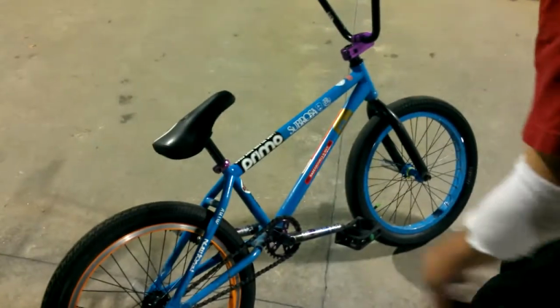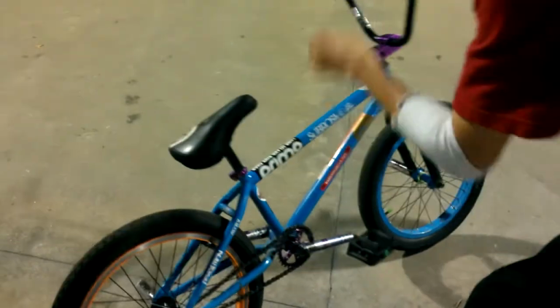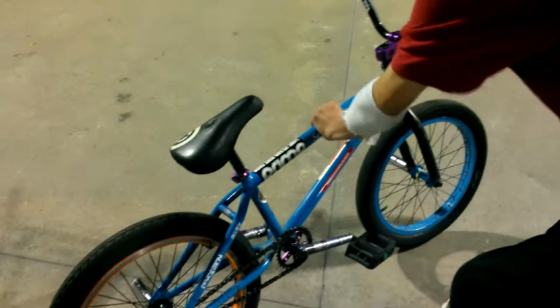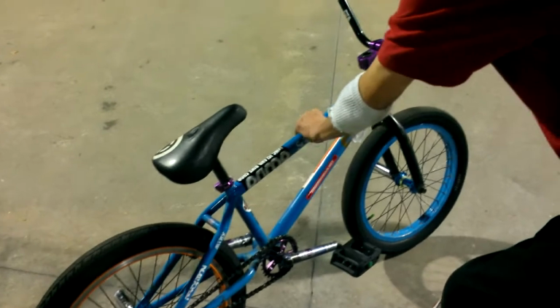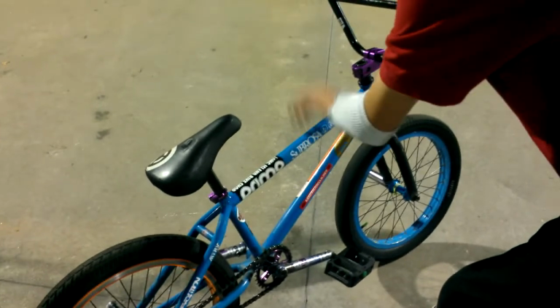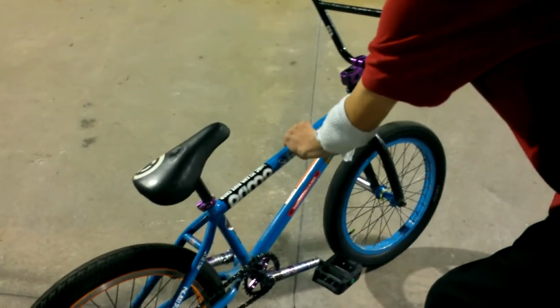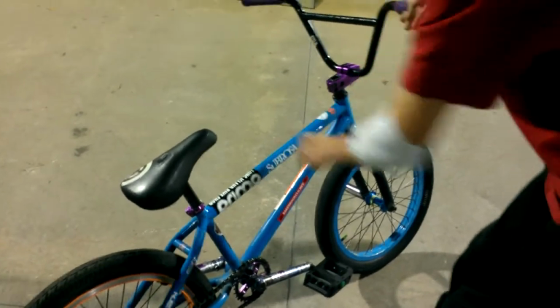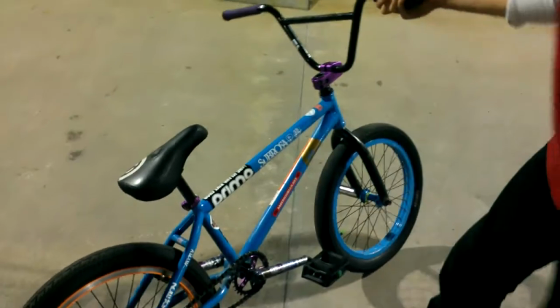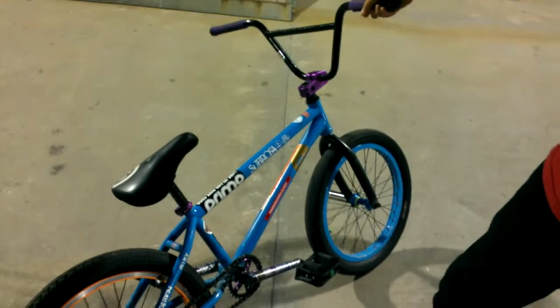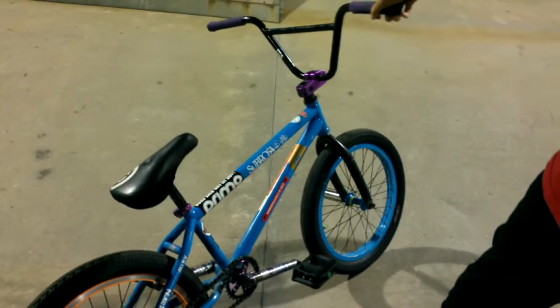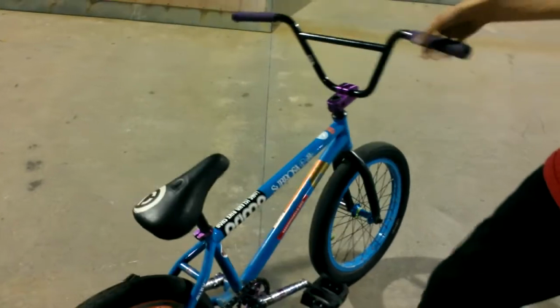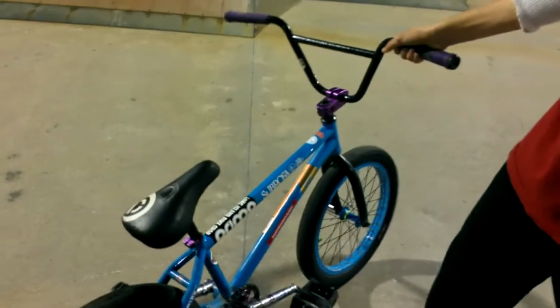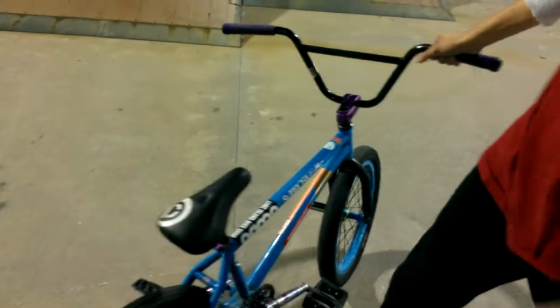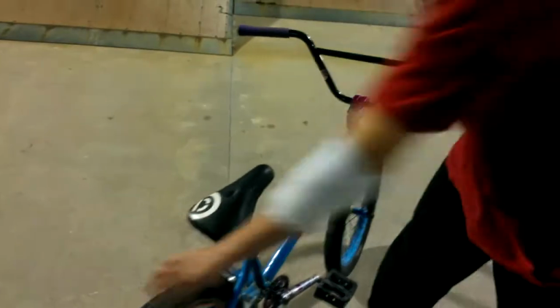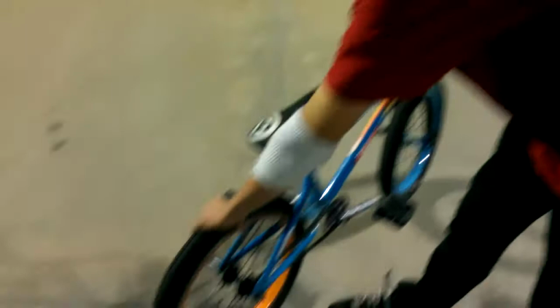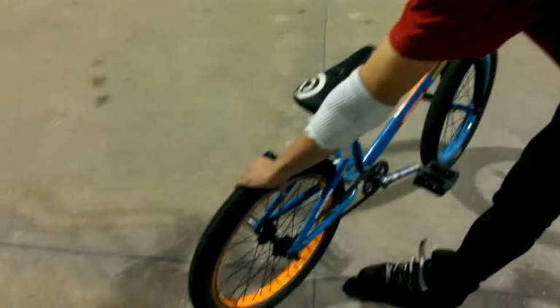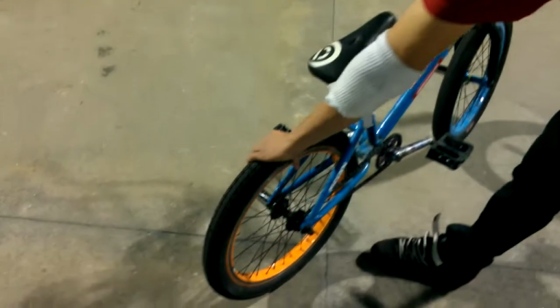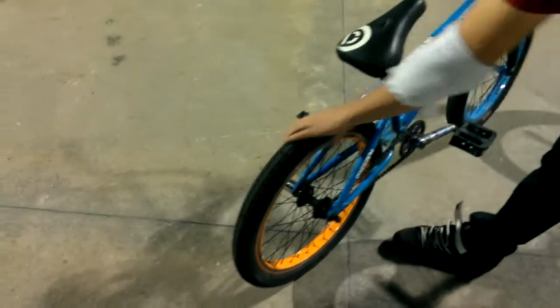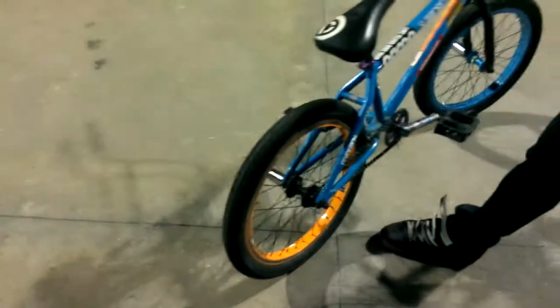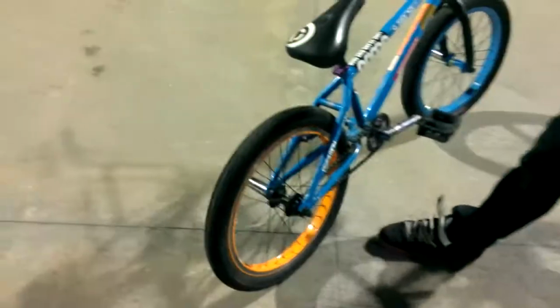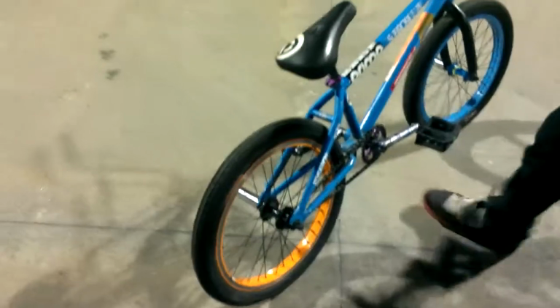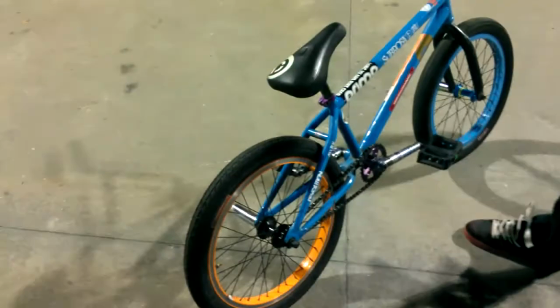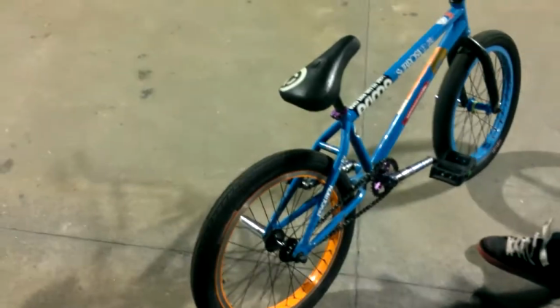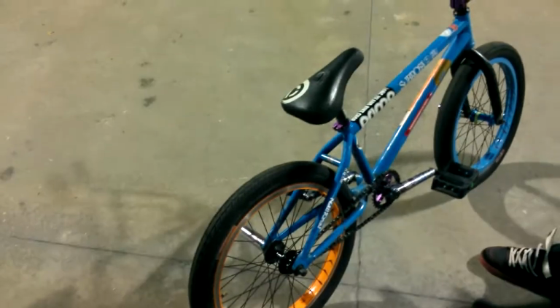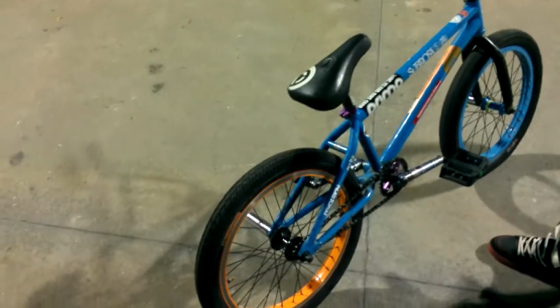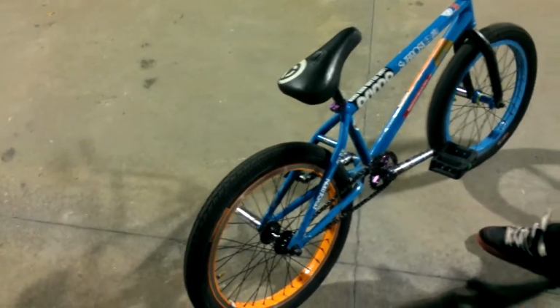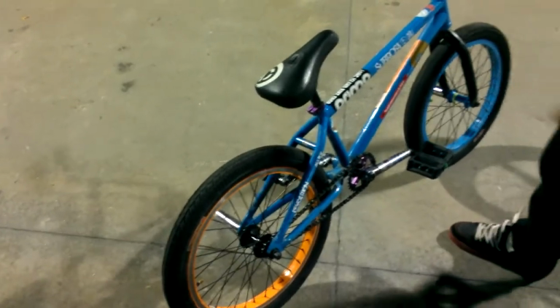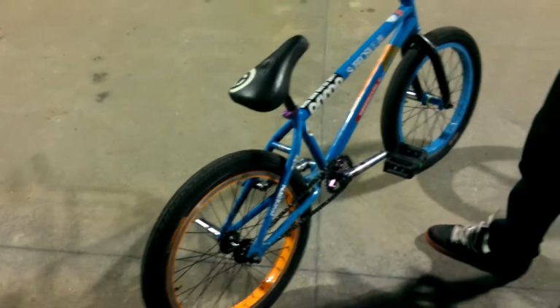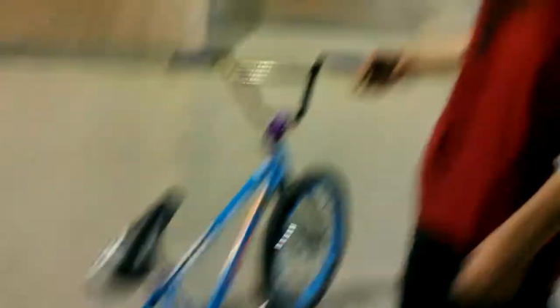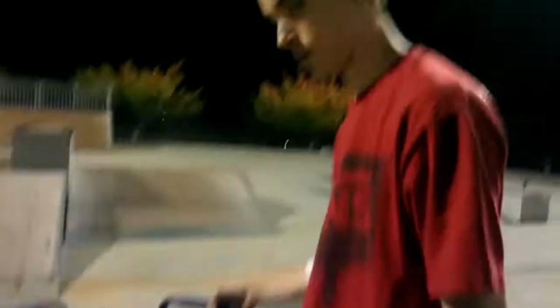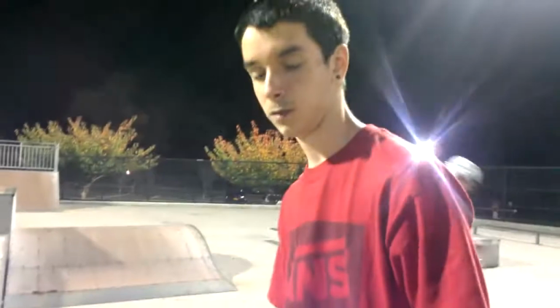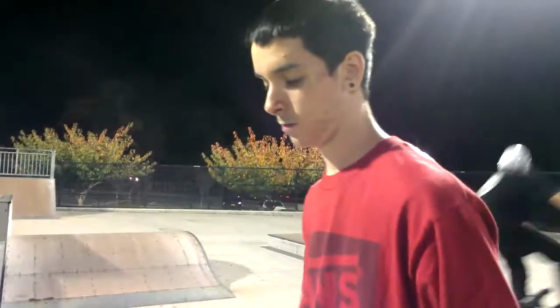I forgot to mention my frame: Sunday Funday version 1. Back tire is Opinion, Refuse Resist. And I think I got about everything — if I missed something, let me know.